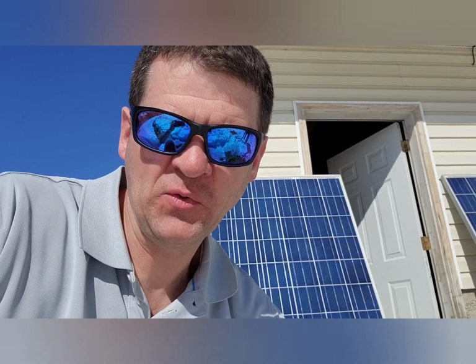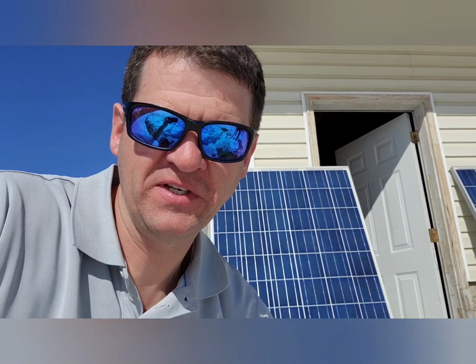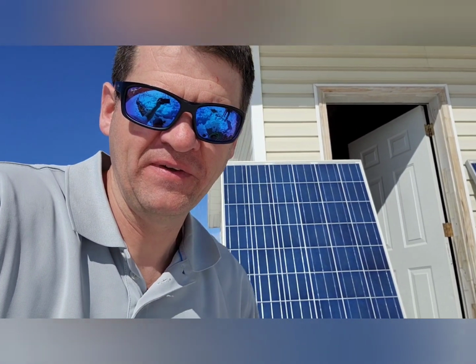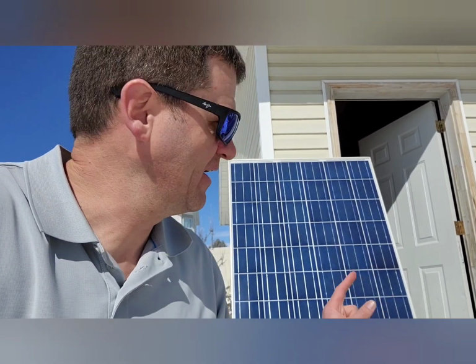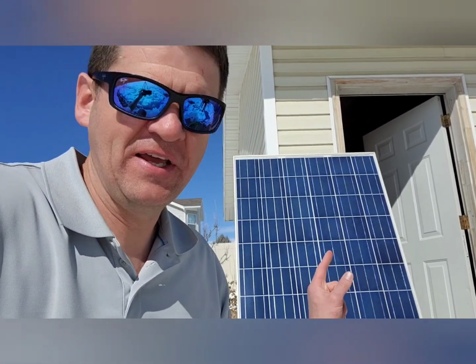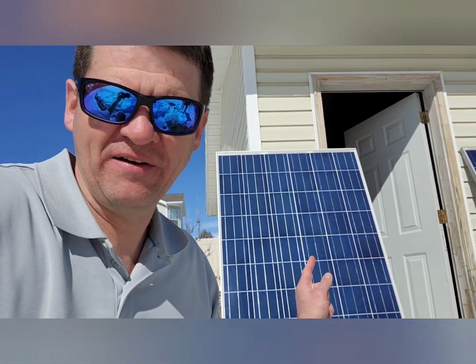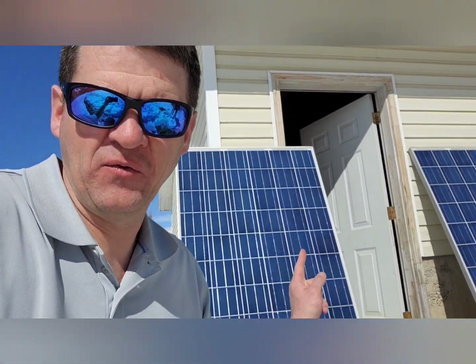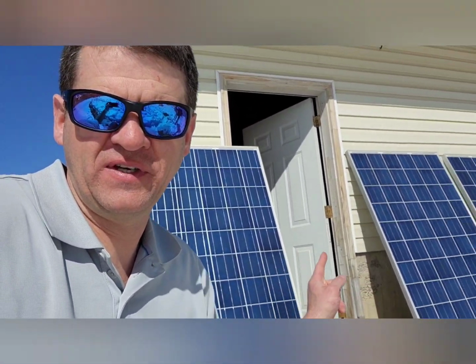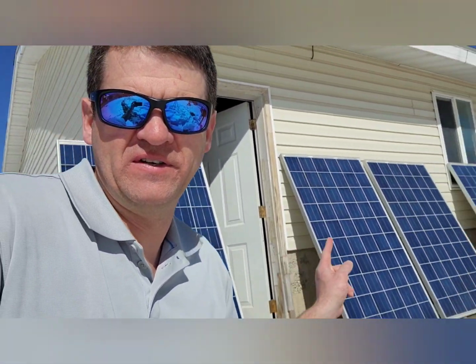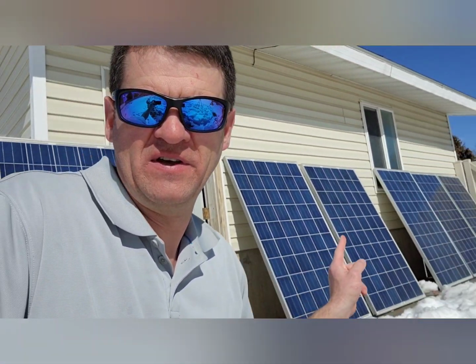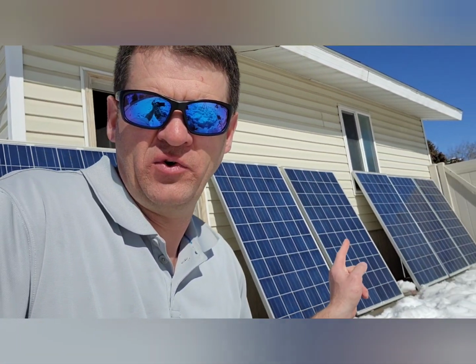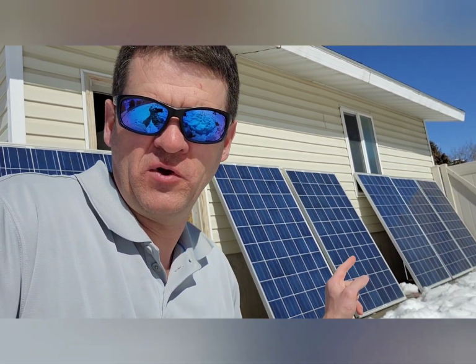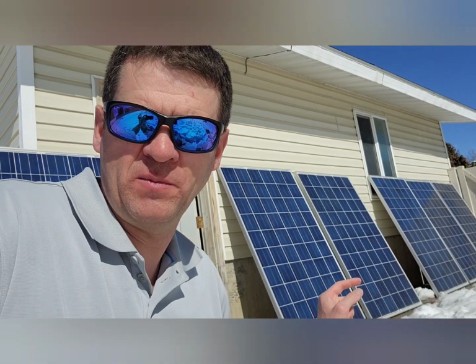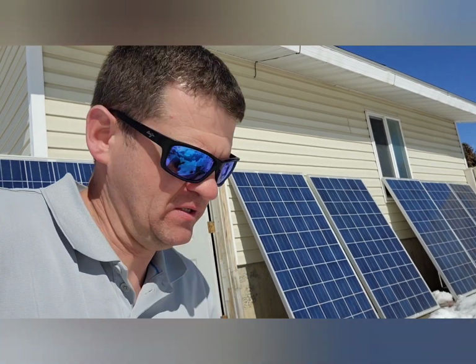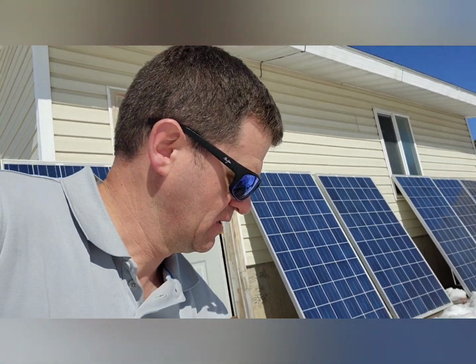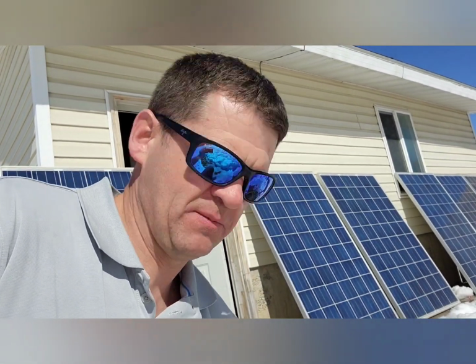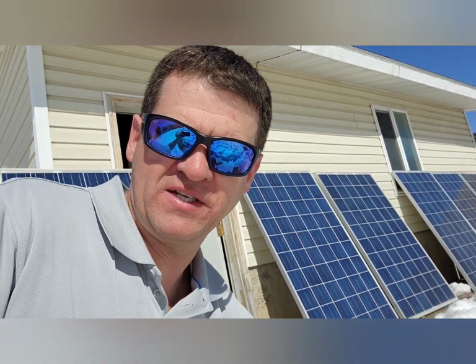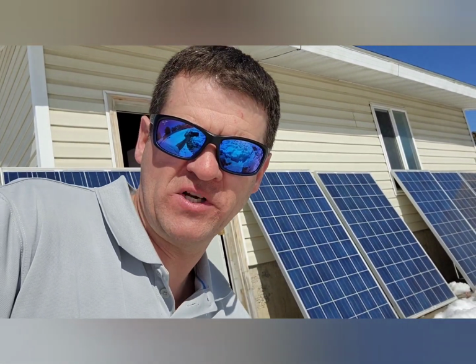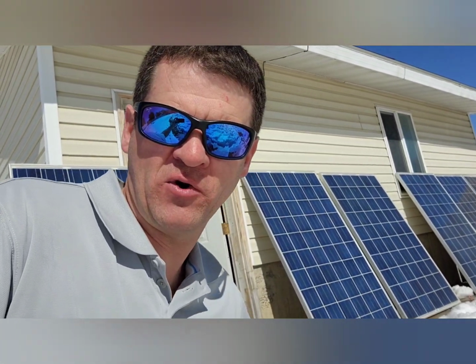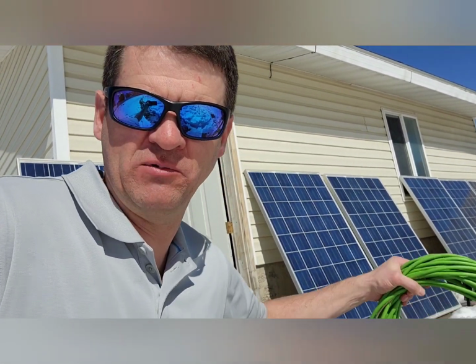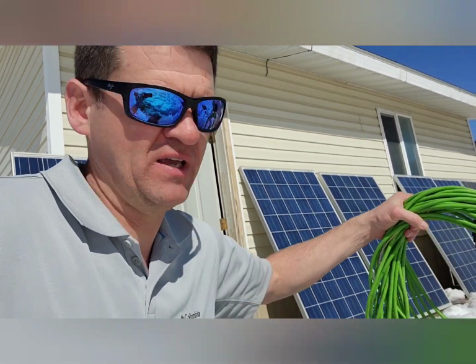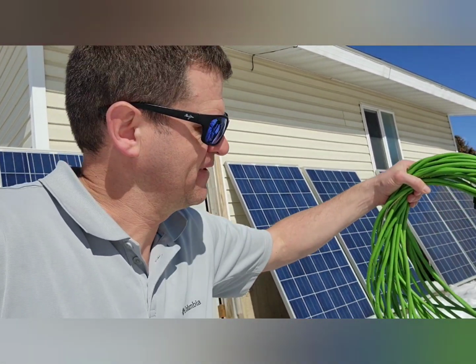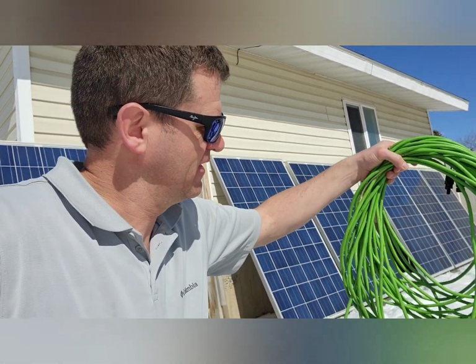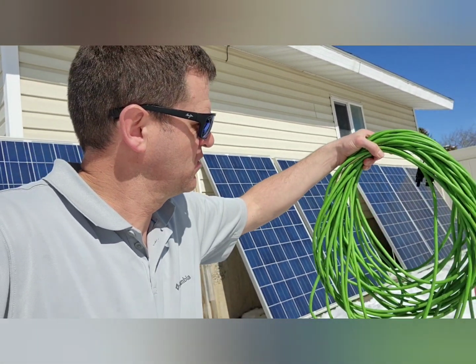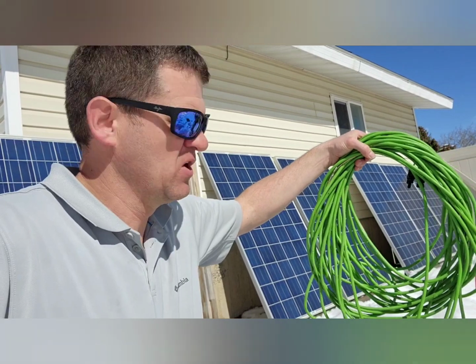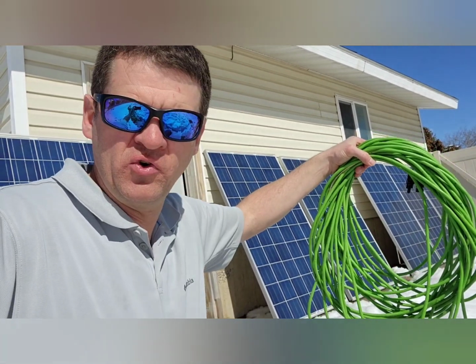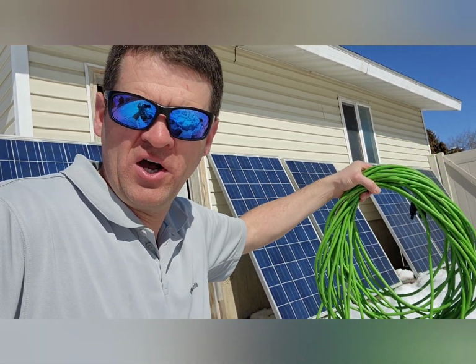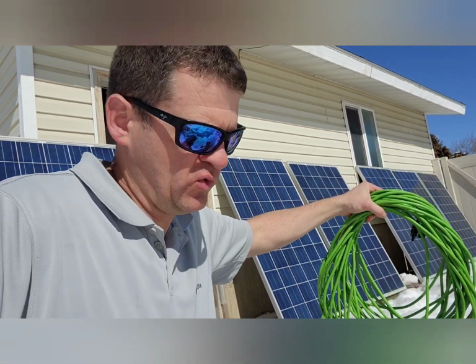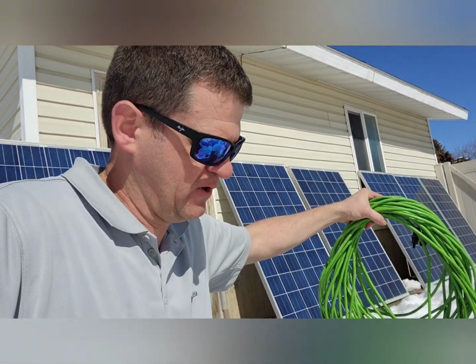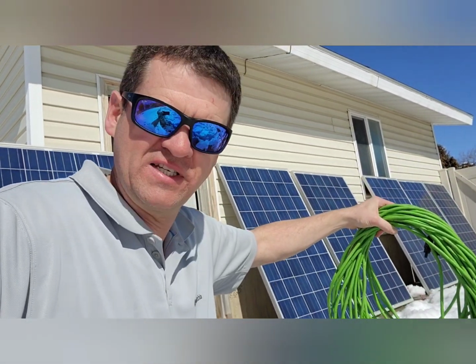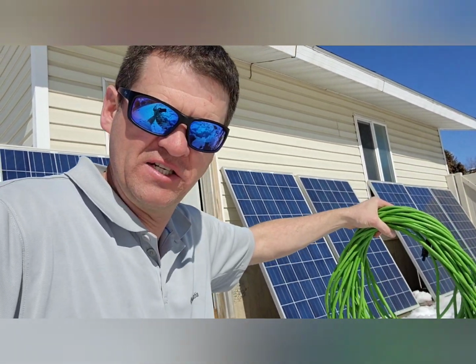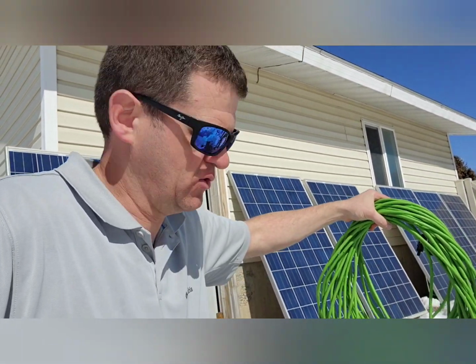Hi guys, welcome to the channel. Today I've got six 240 watt solar panels and I'm going to test how much power I am losing if I run that solar through a 120 foot 16 gauge extension cord.